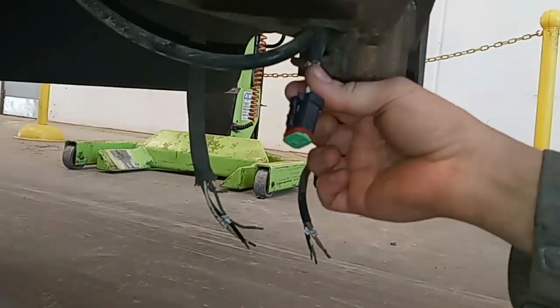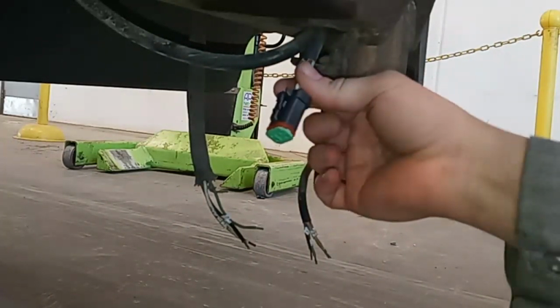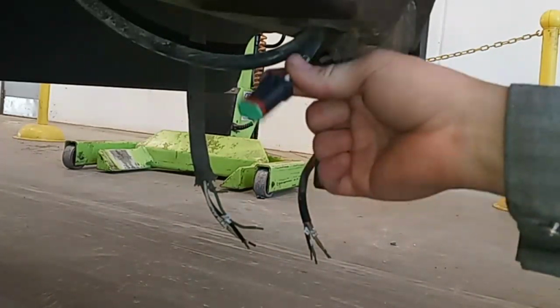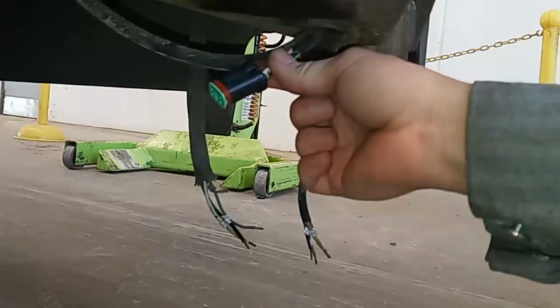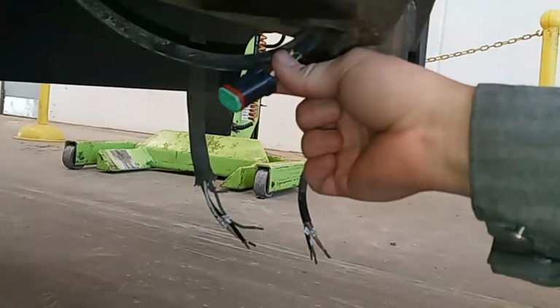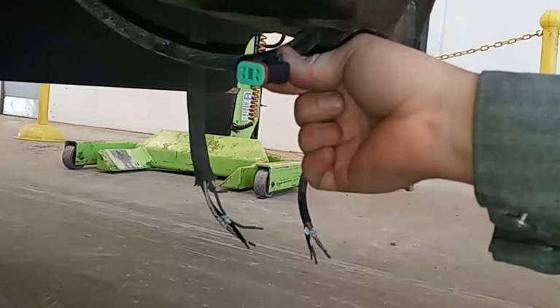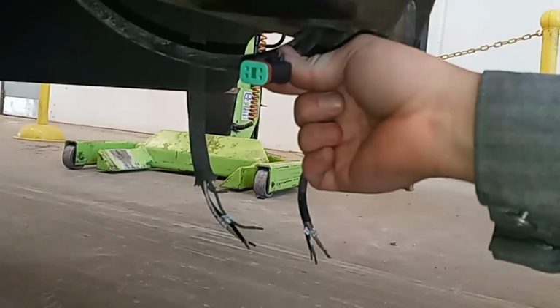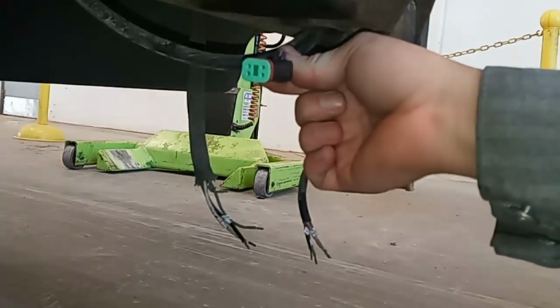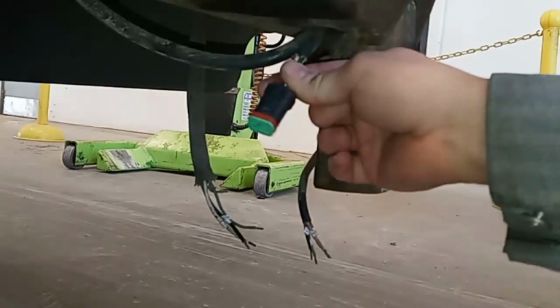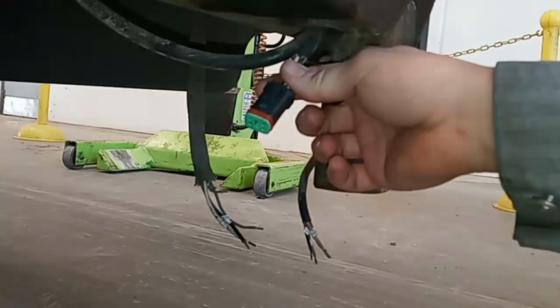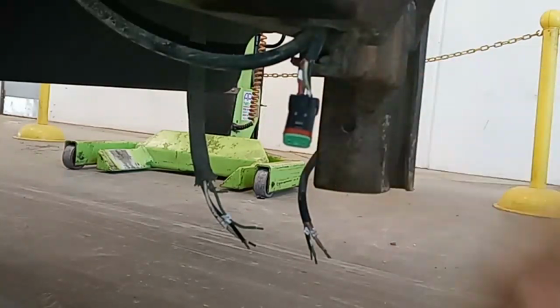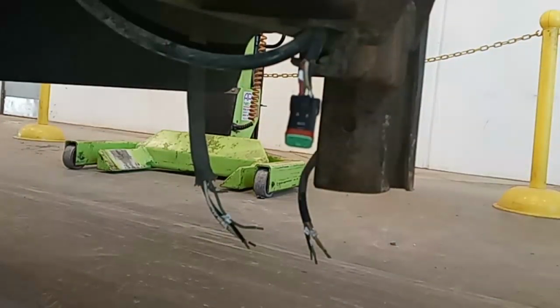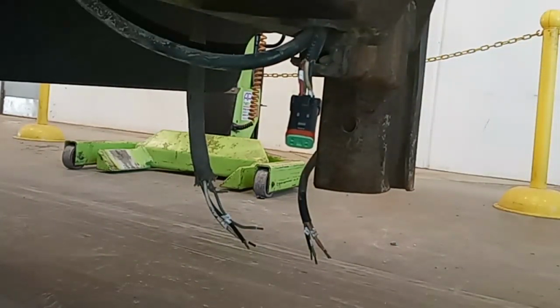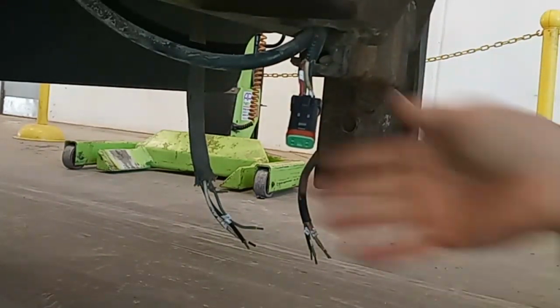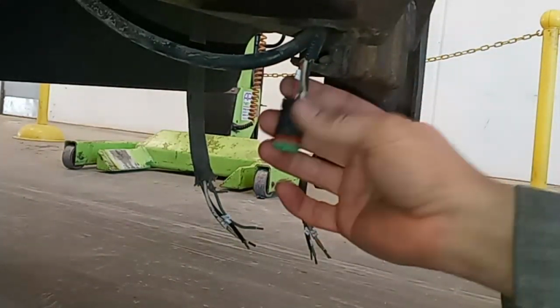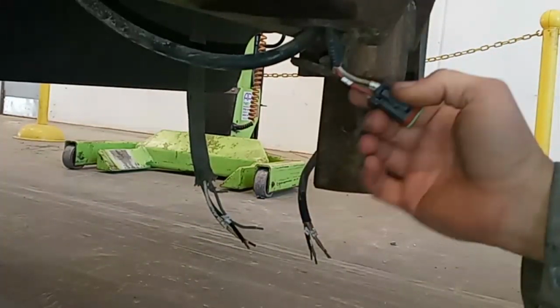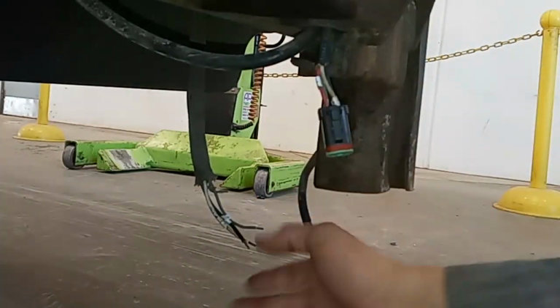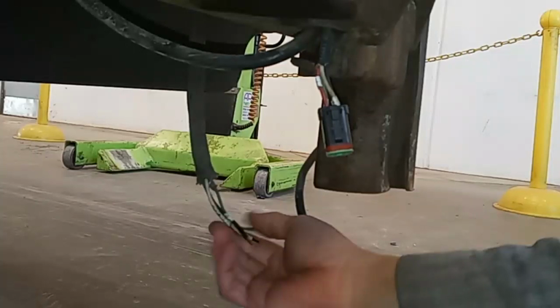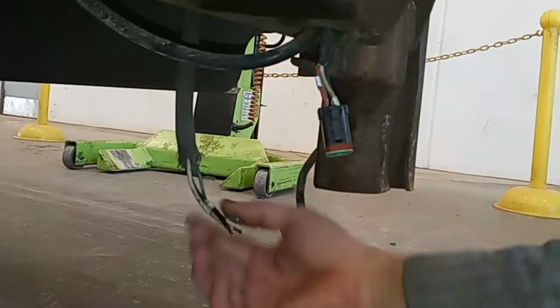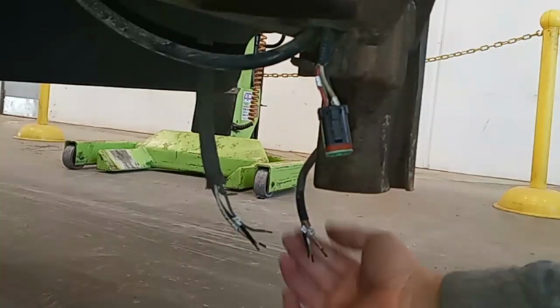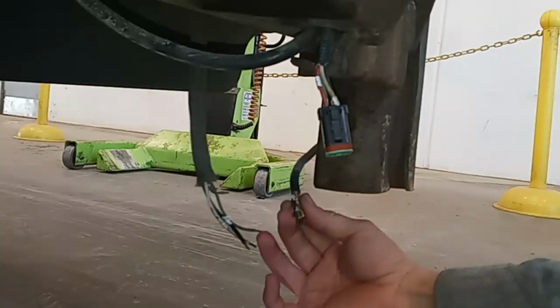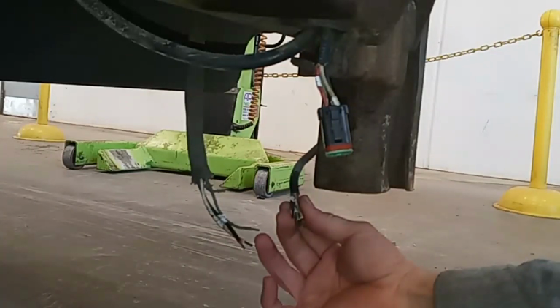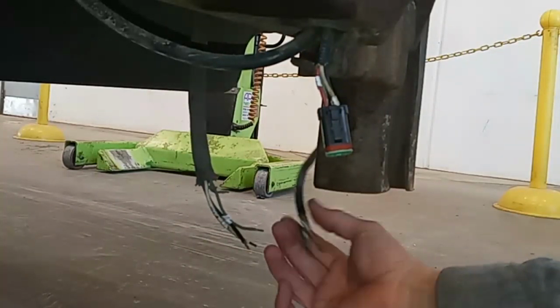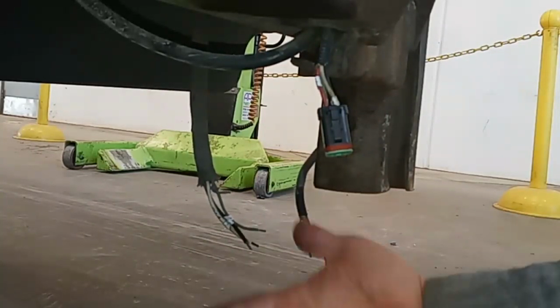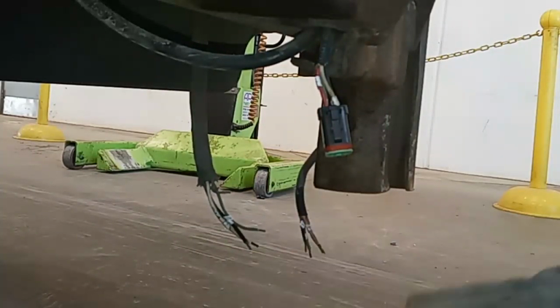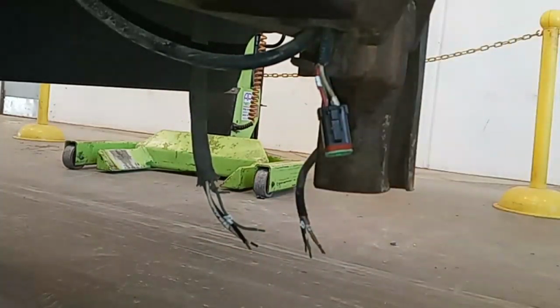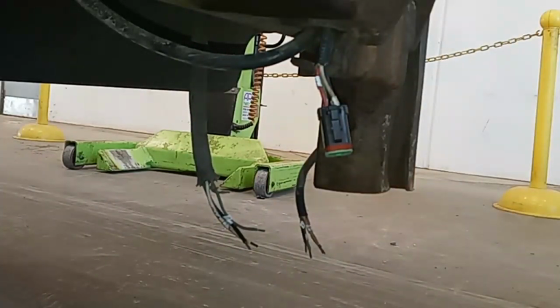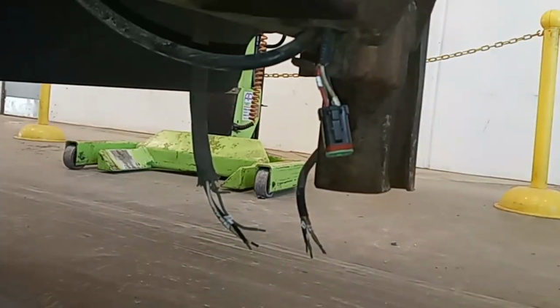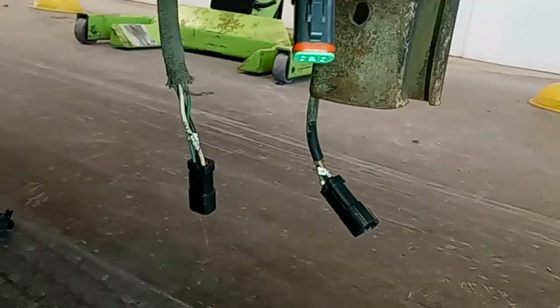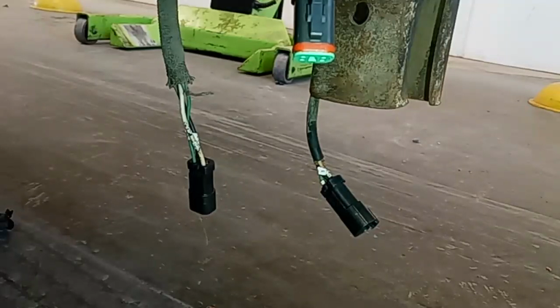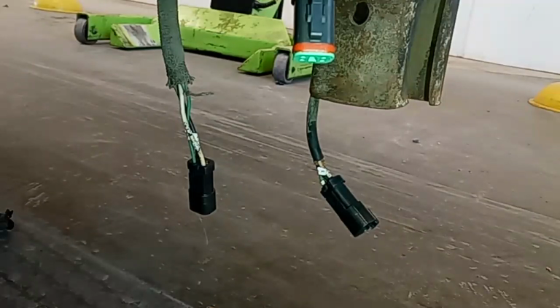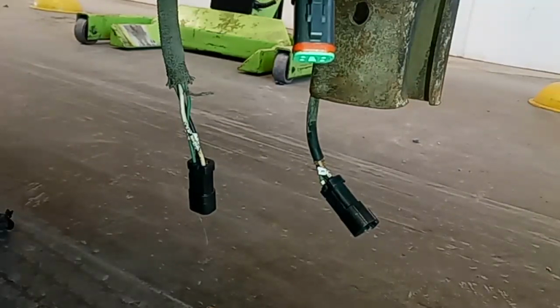What's great about these is that not everything is butt-connected together anymore. If there's a problem in the circuit in the future, you can test here easily, or if the connector breaks or you get some damage, you can repair it much easier.